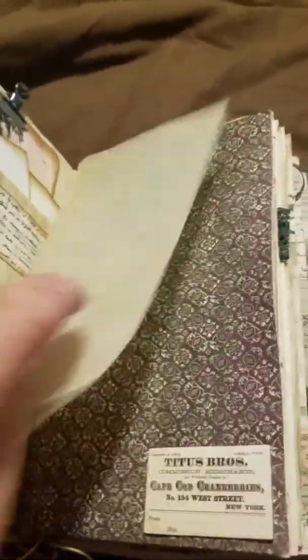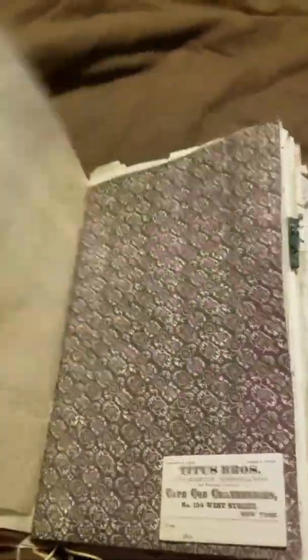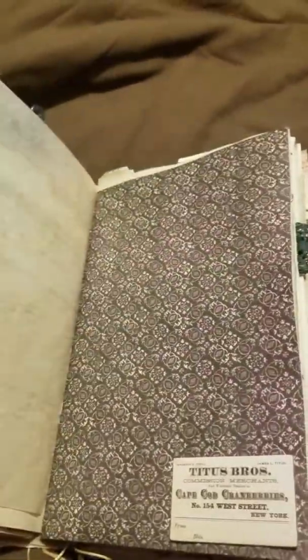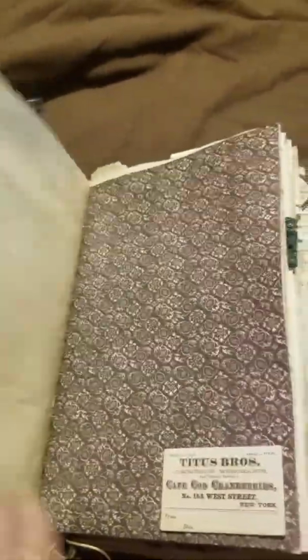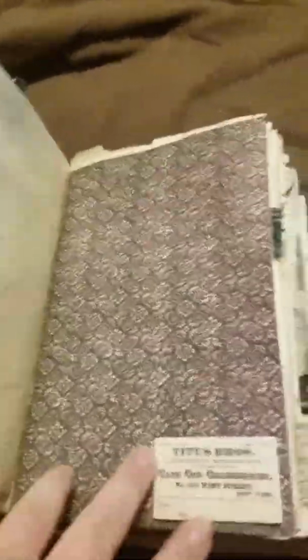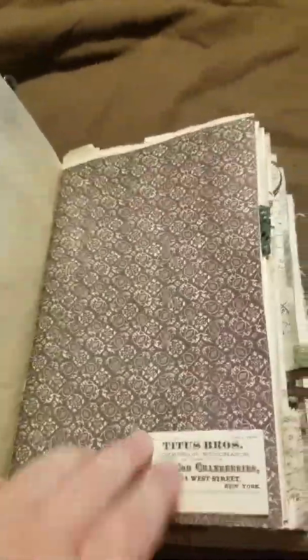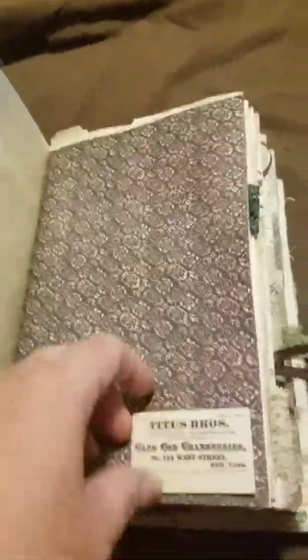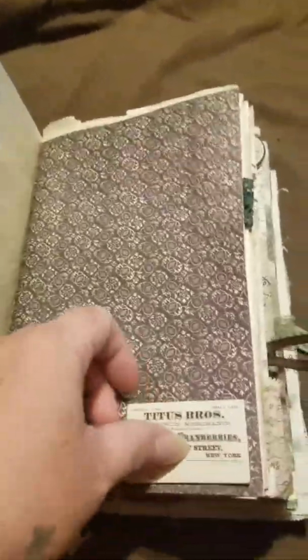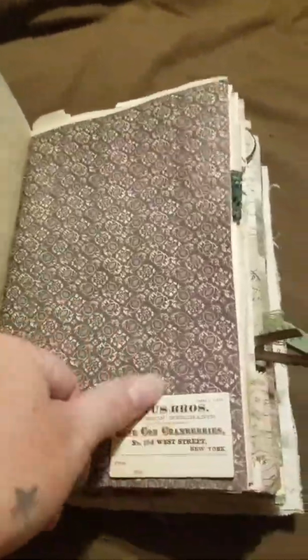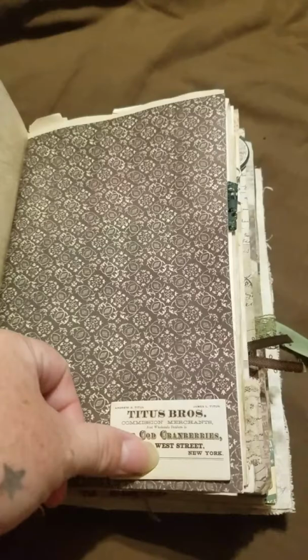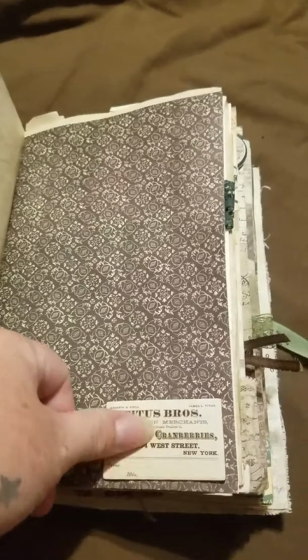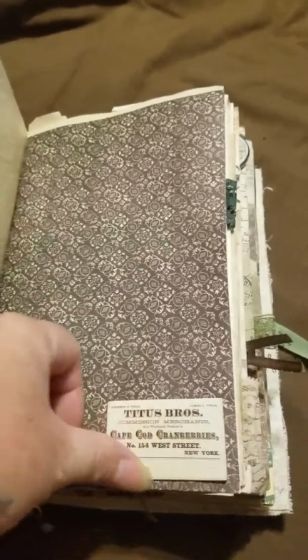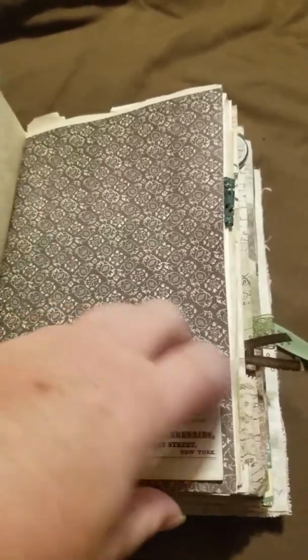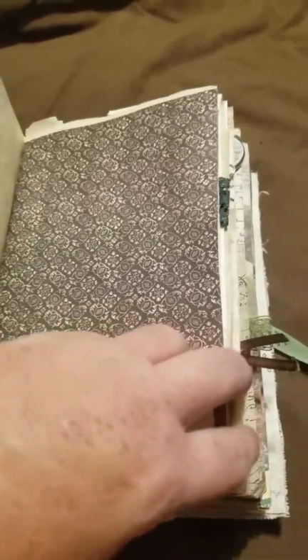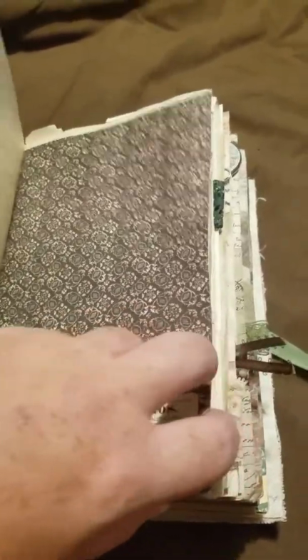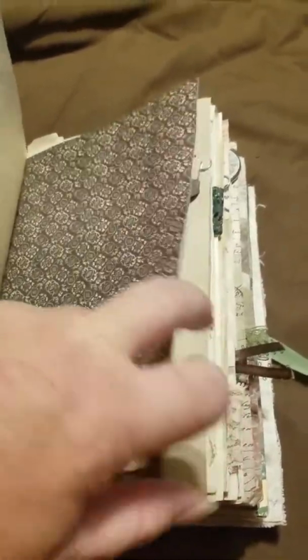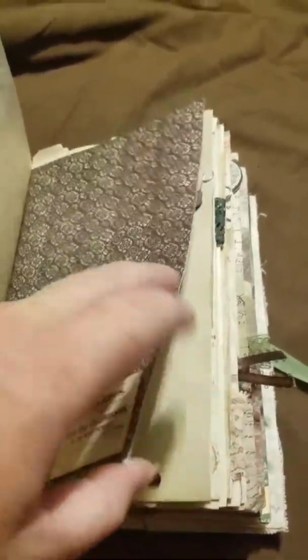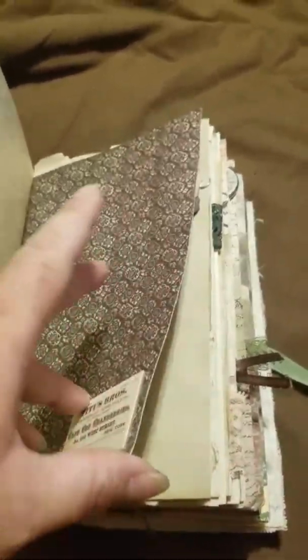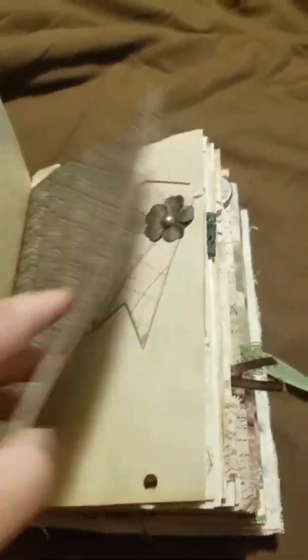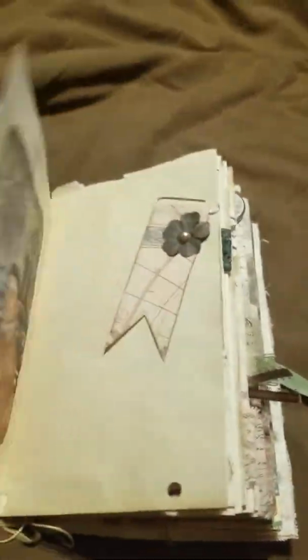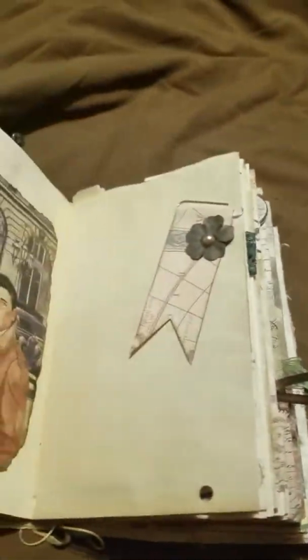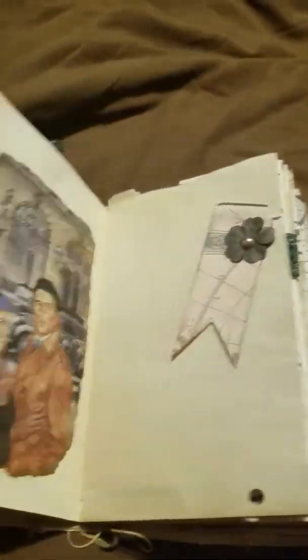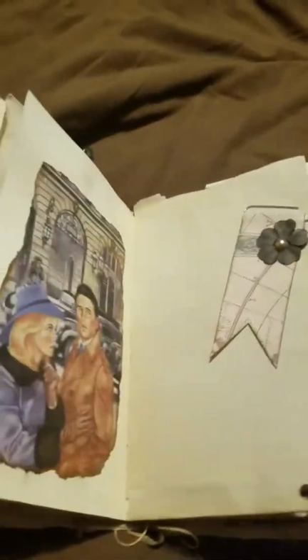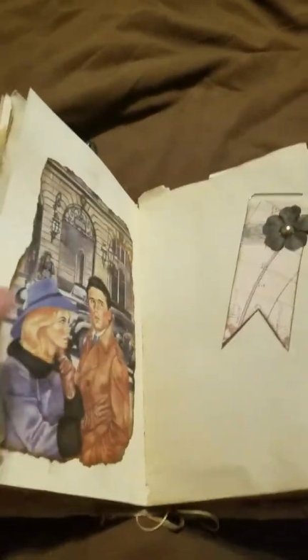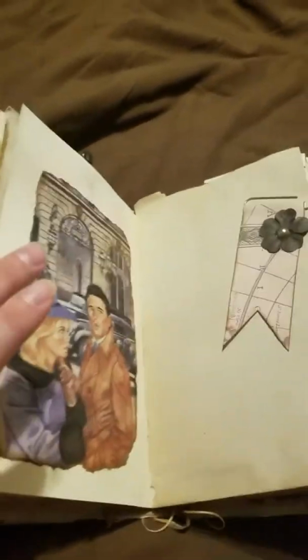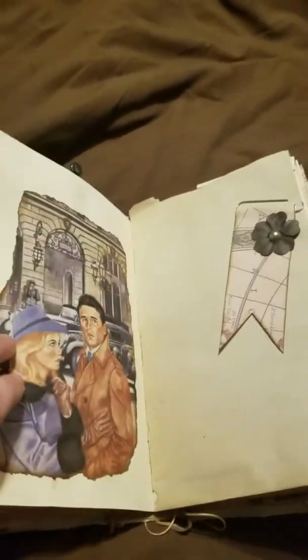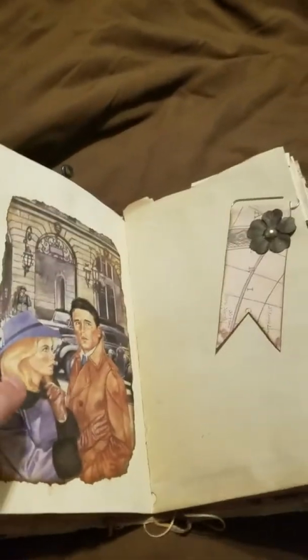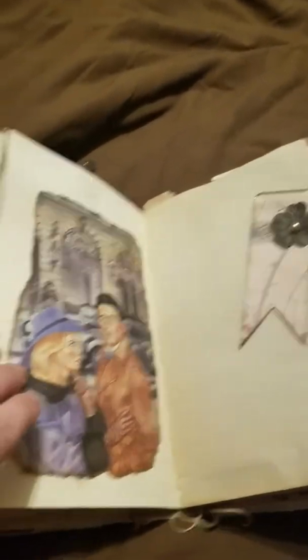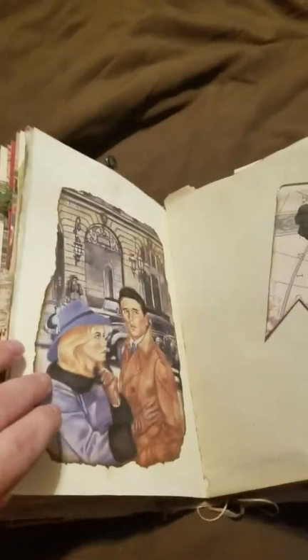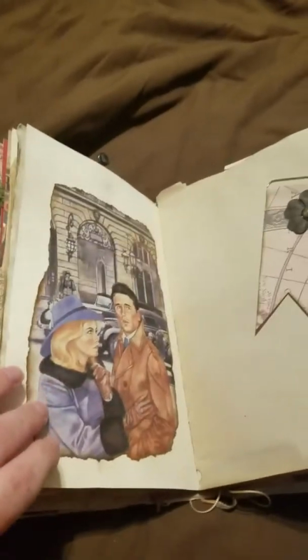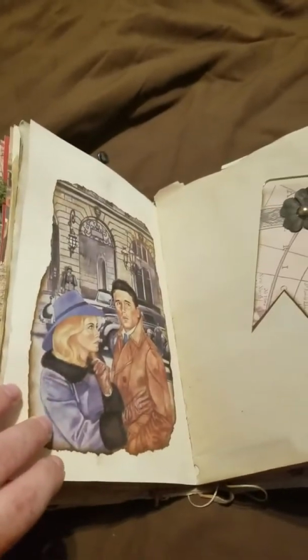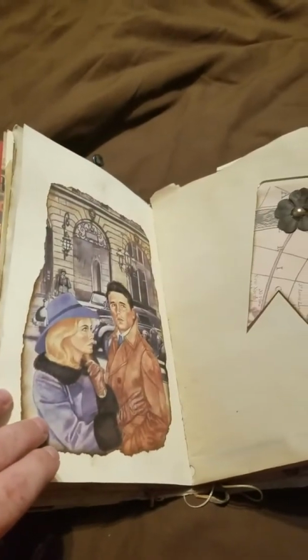Tissue paper, and this is another one of those 3D little pieces. Another piece from a Reader's Digest.